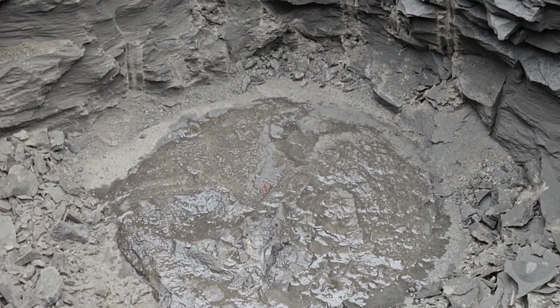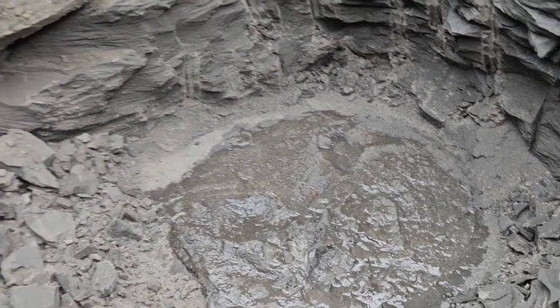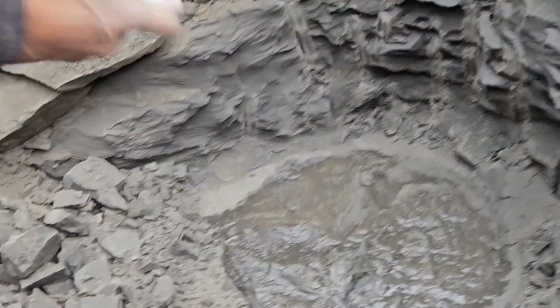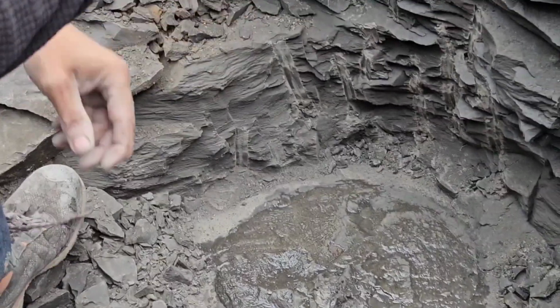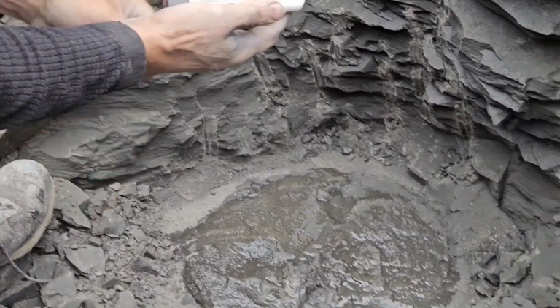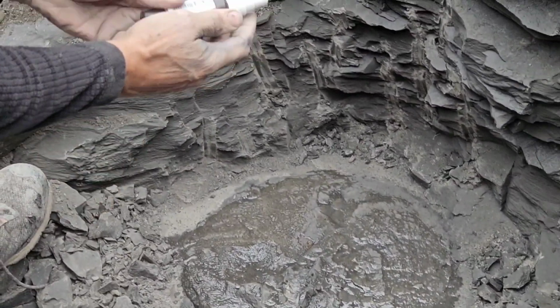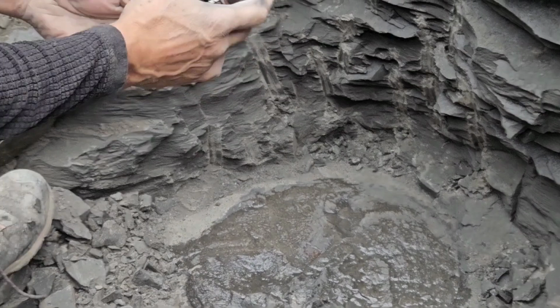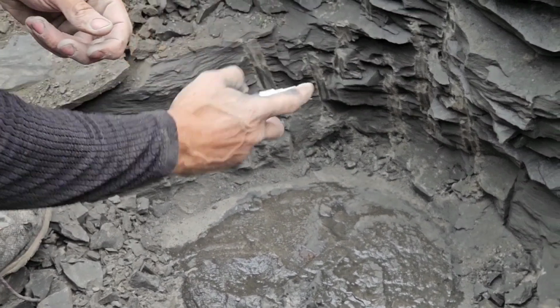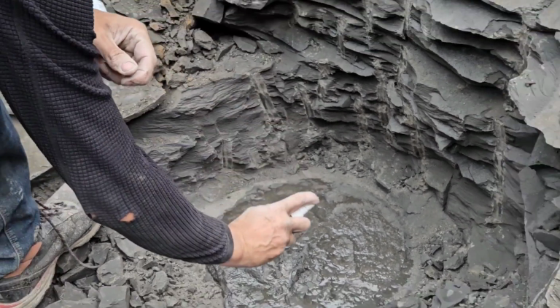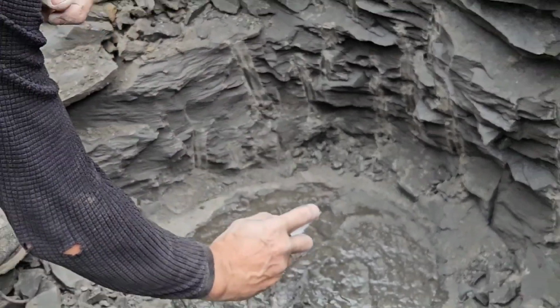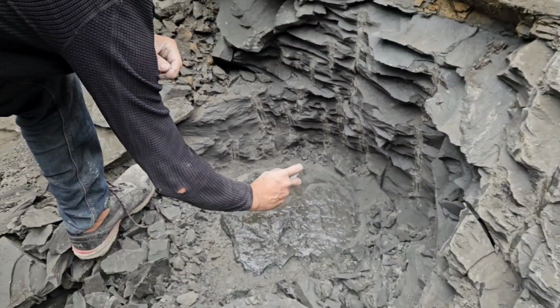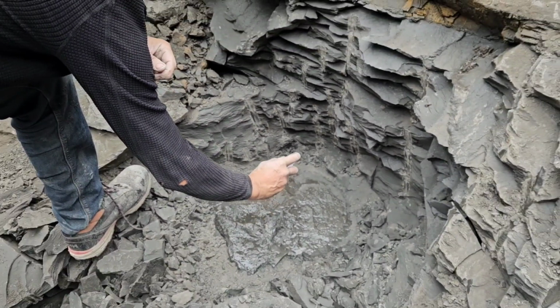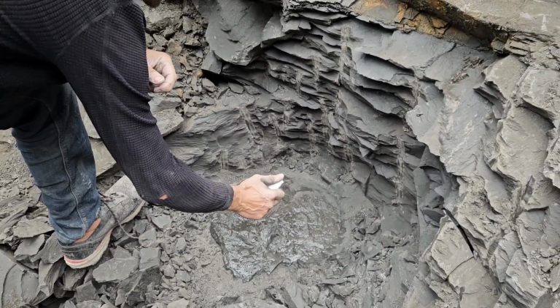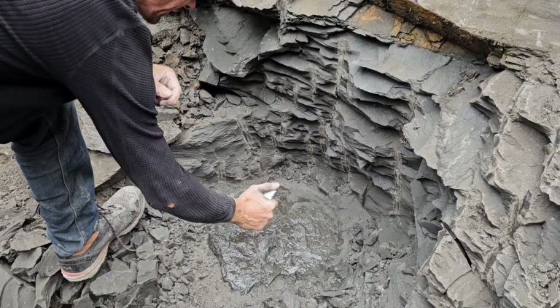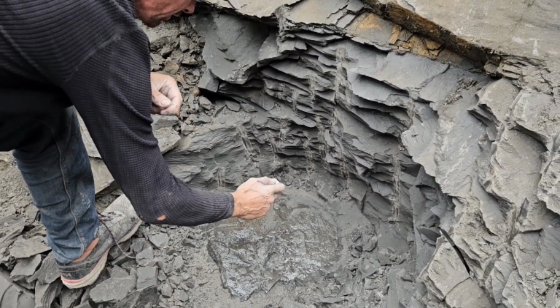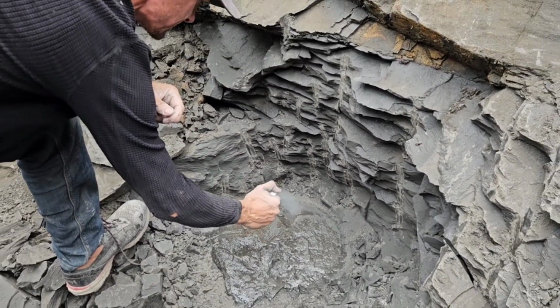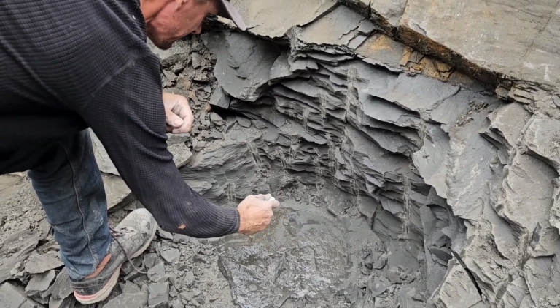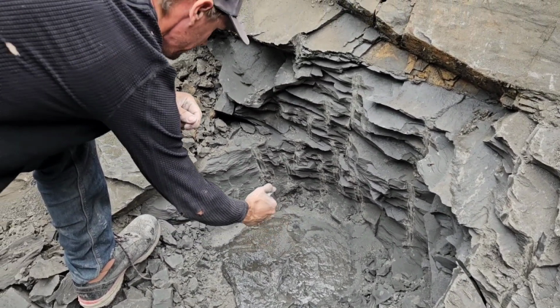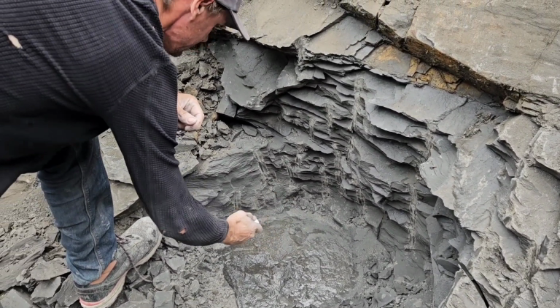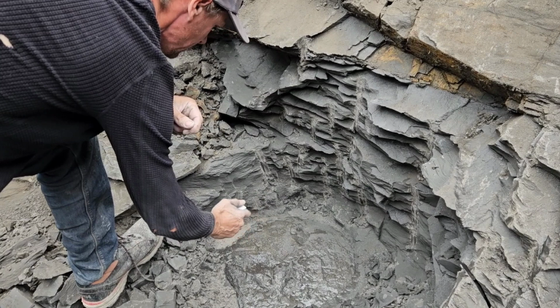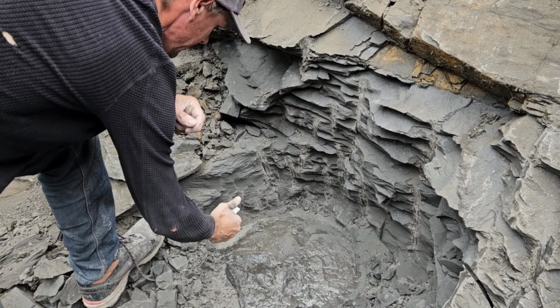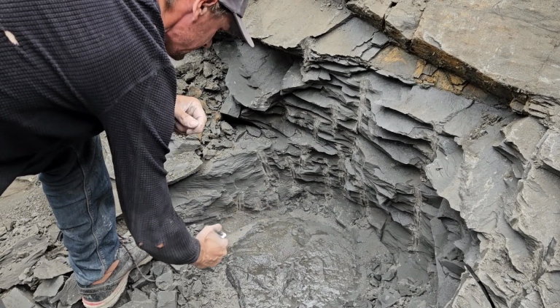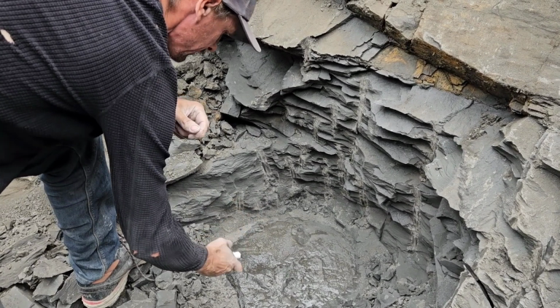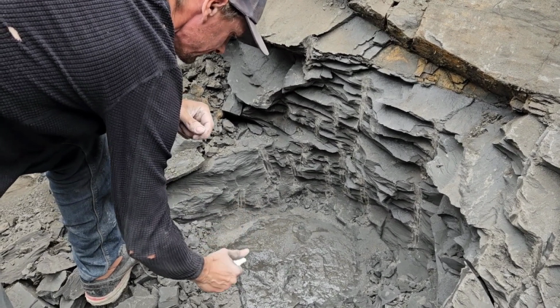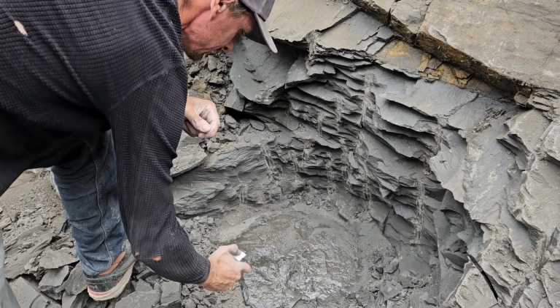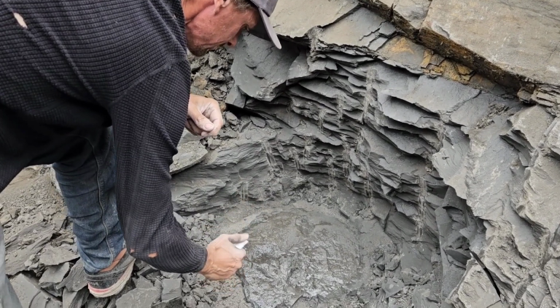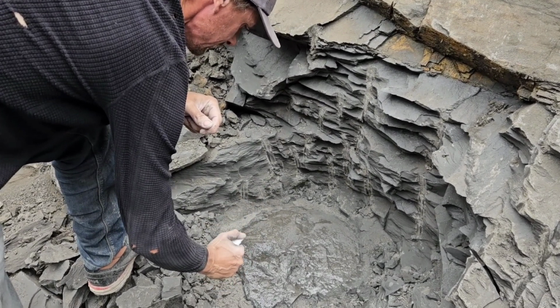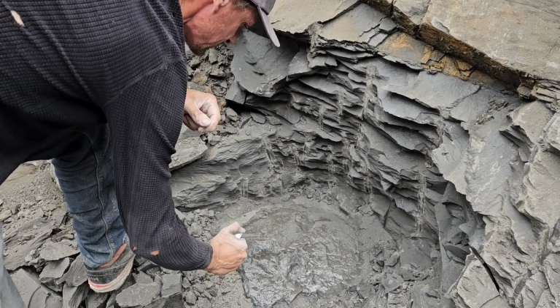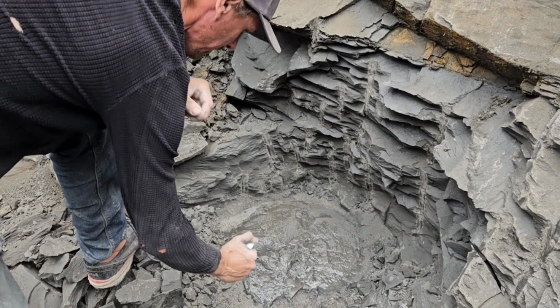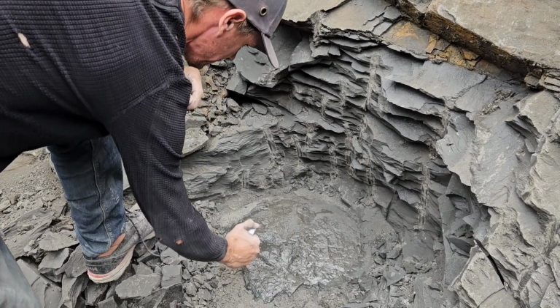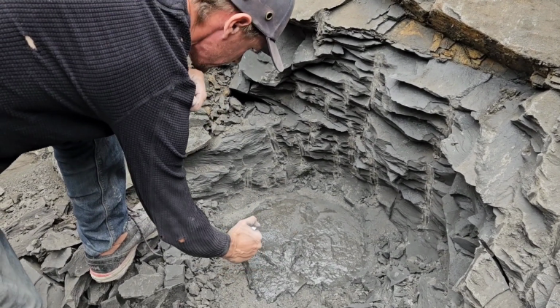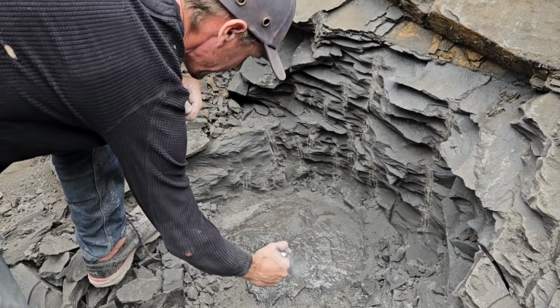Yep! And now what are you putting on it? This is accelerator, so it just makes it cure really, really quick. That way, all the bits of dust from the top don't come down and stick to the fossil — and that's just more work for the person who's going to prep it out.